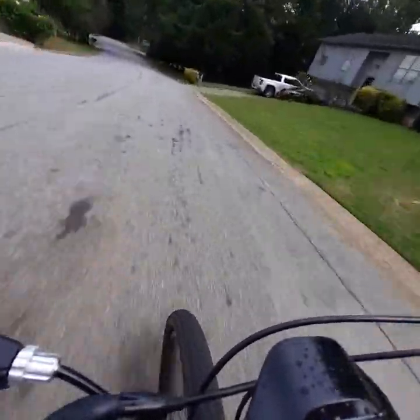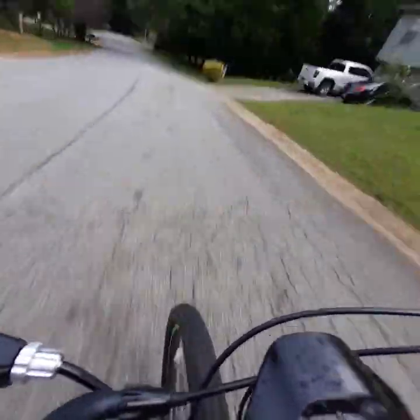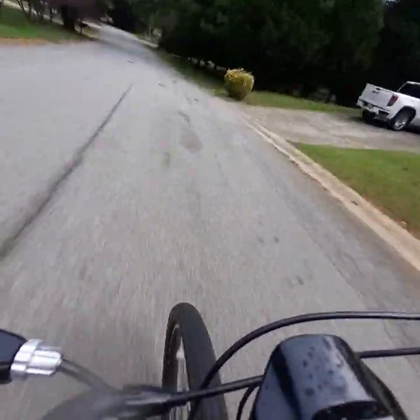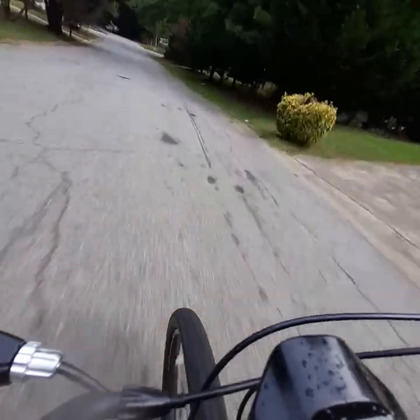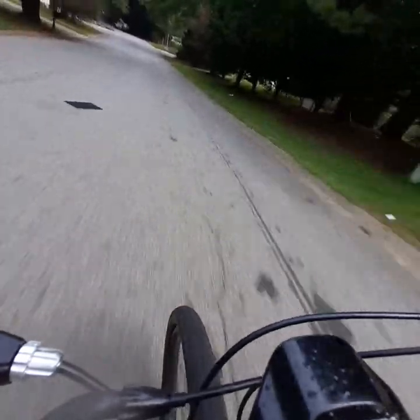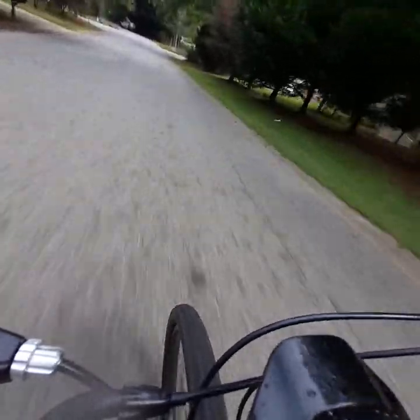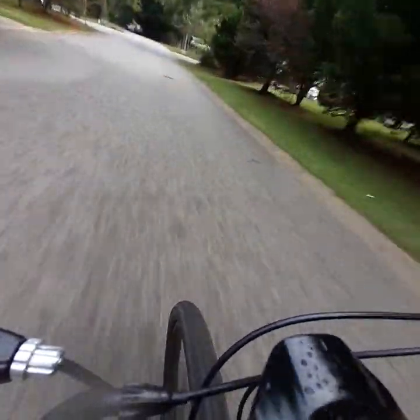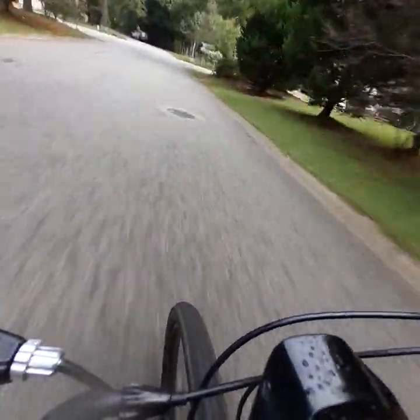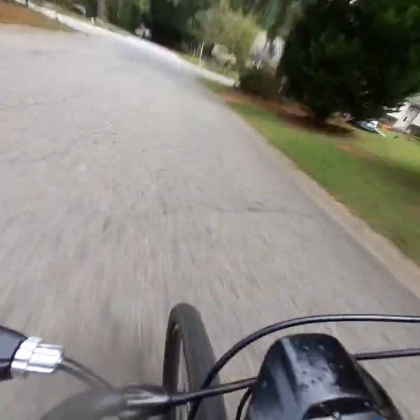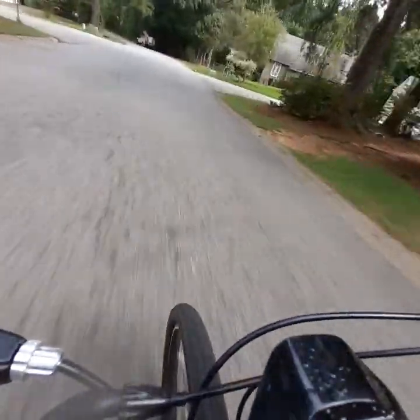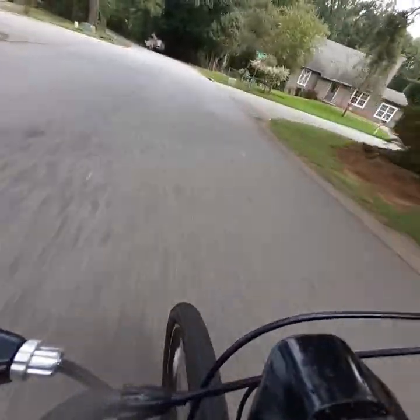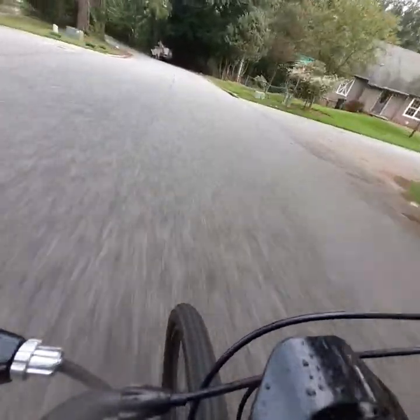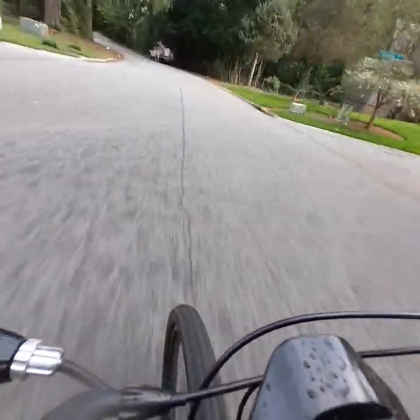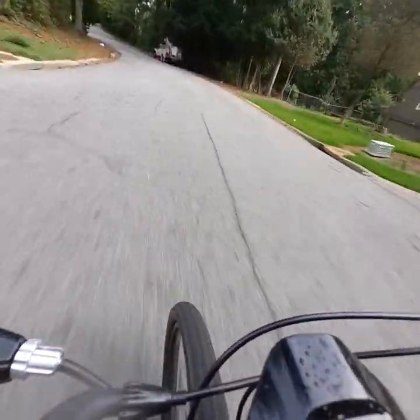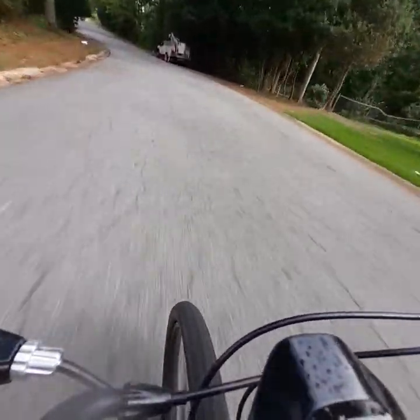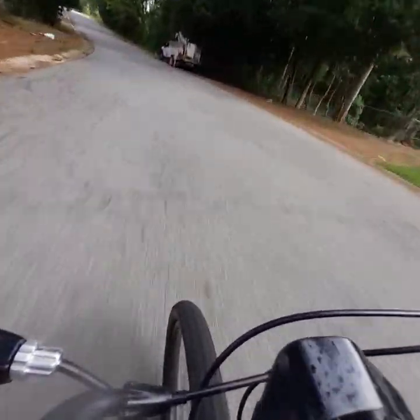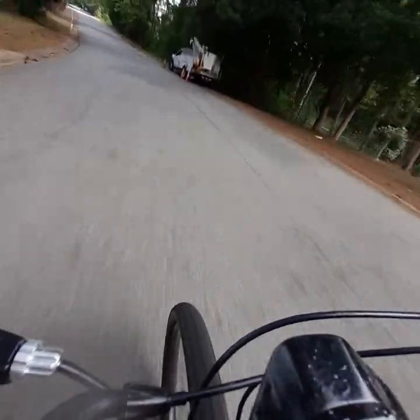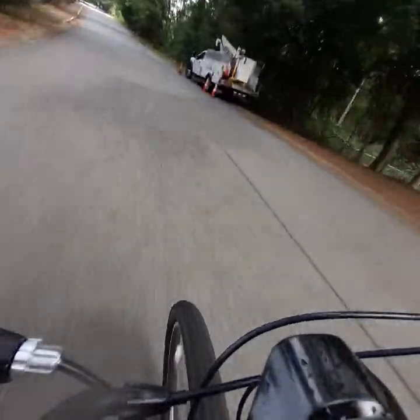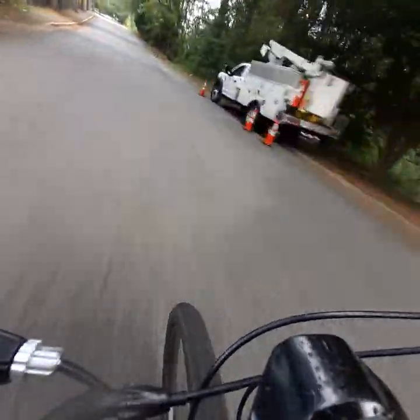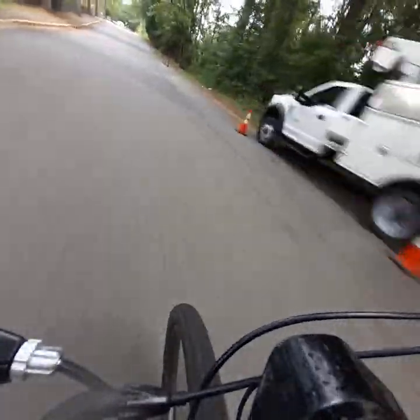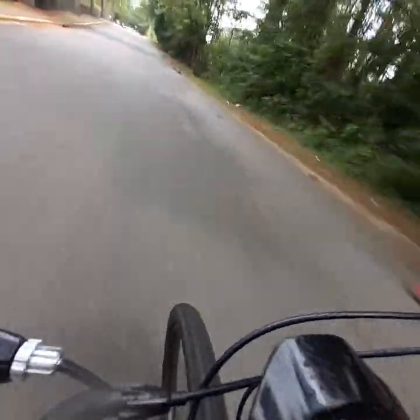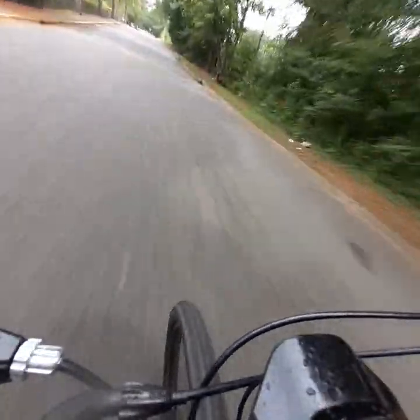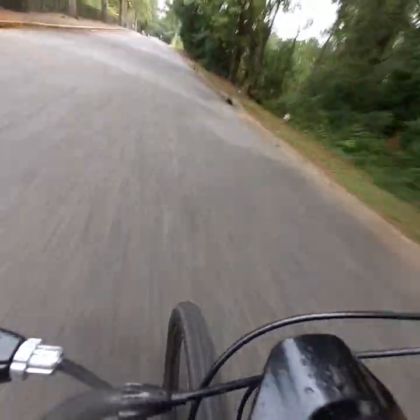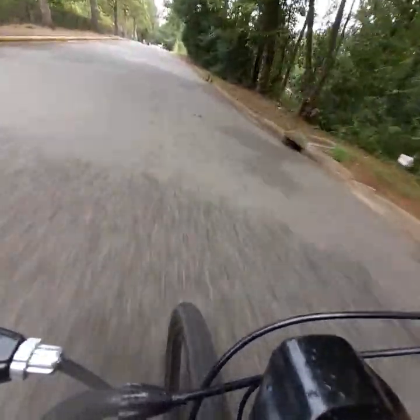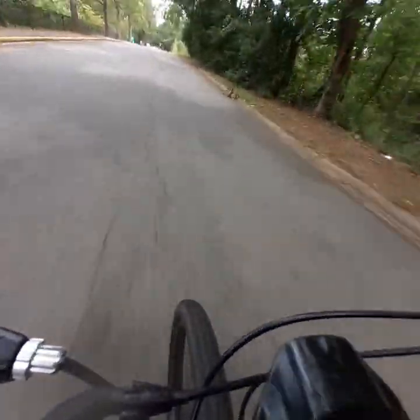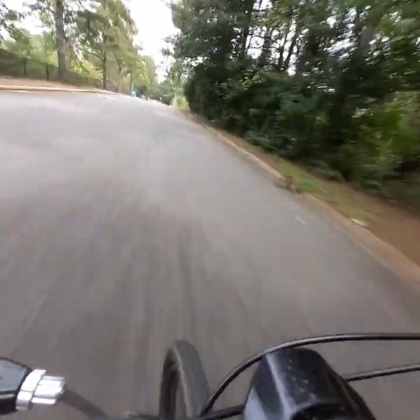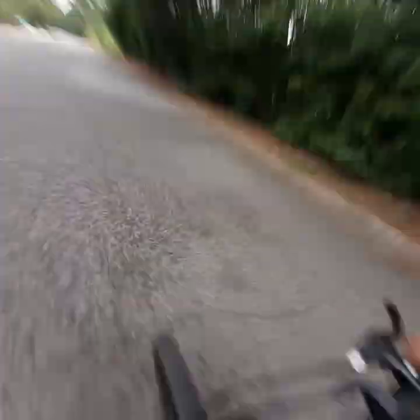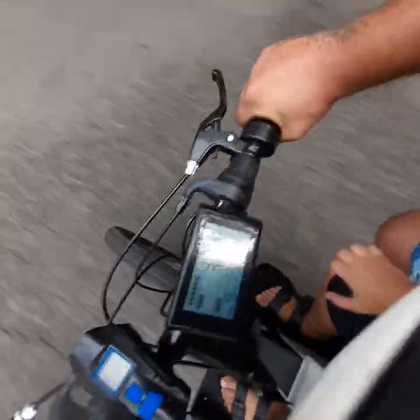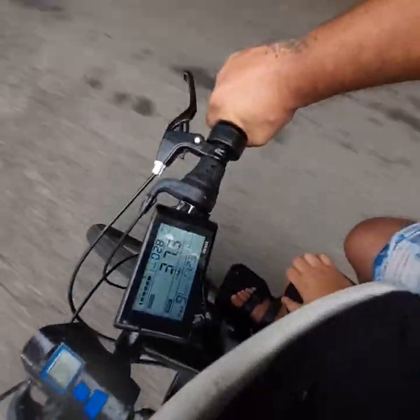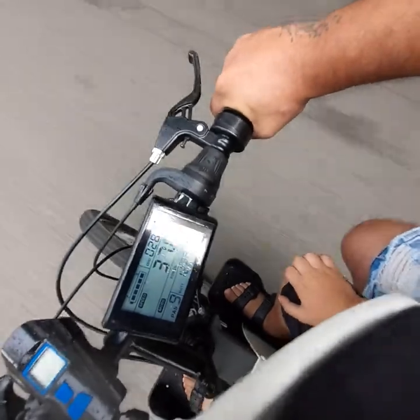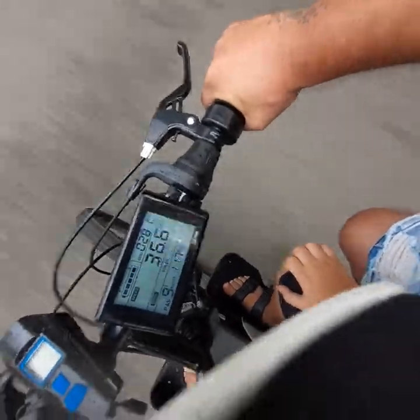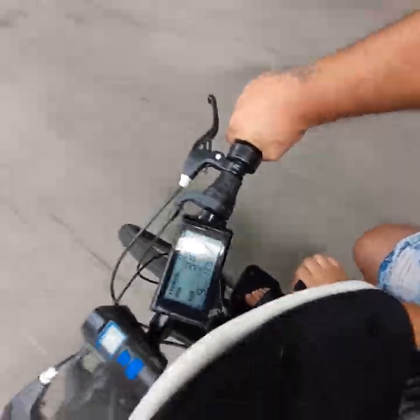37... 39... 40.5! 40.5! Woo! We're at 37 right there.